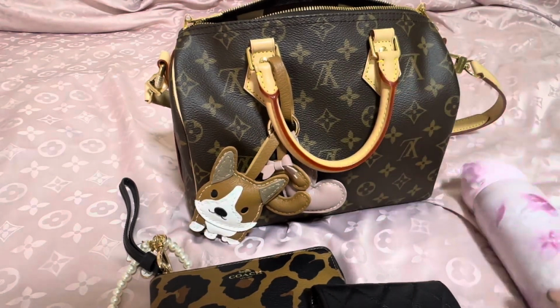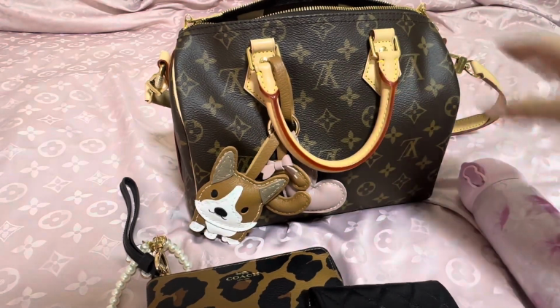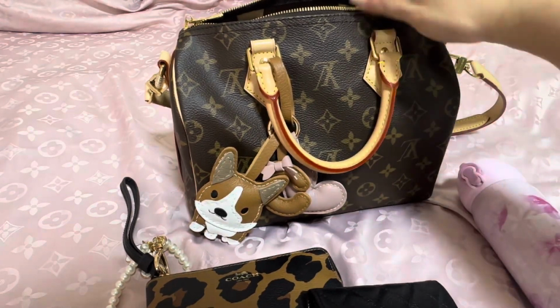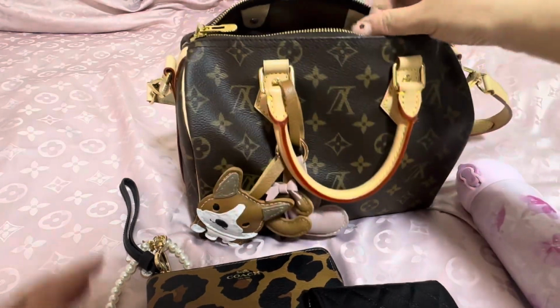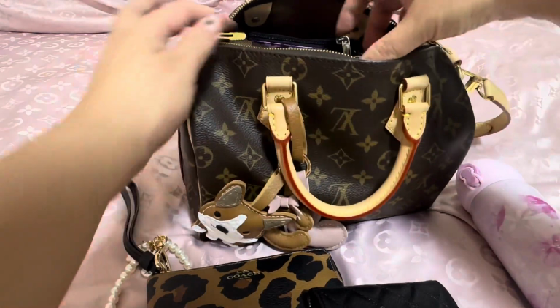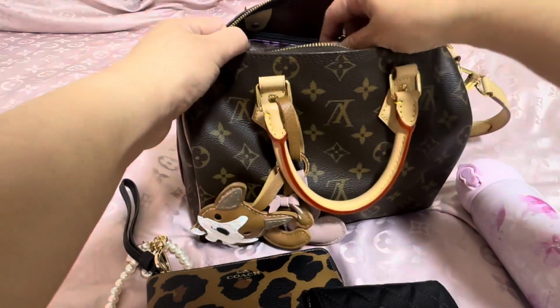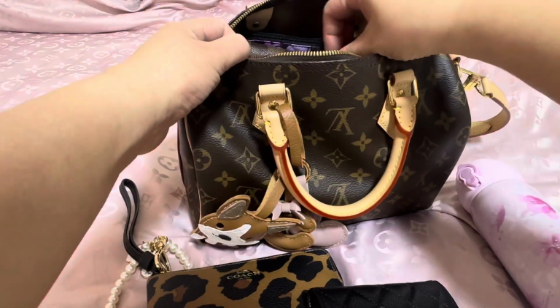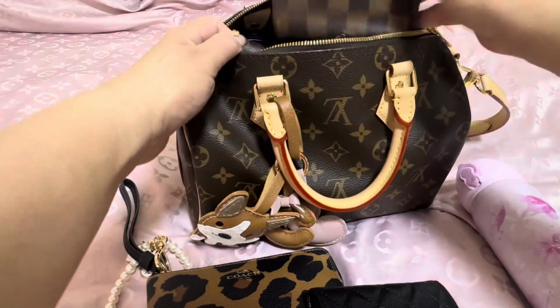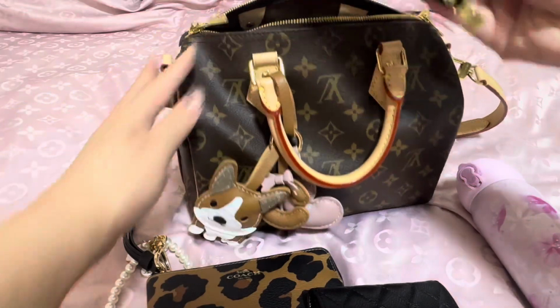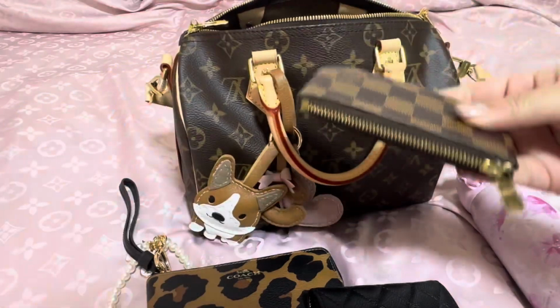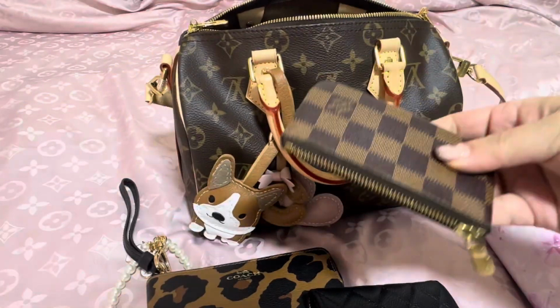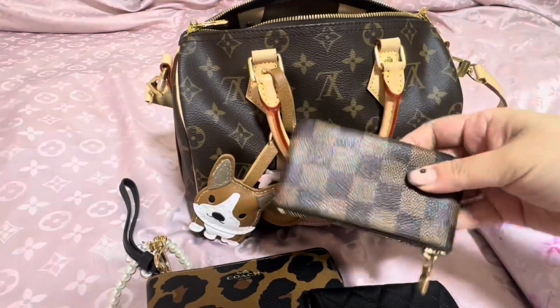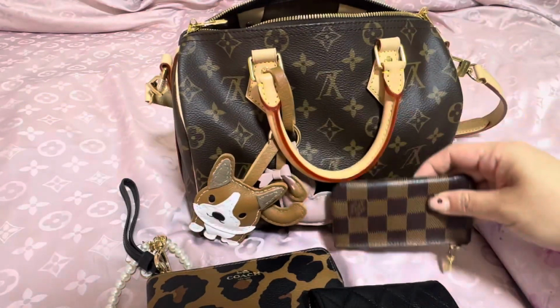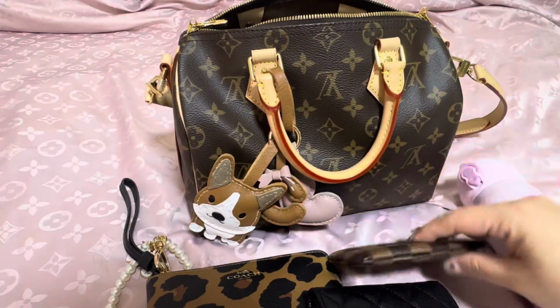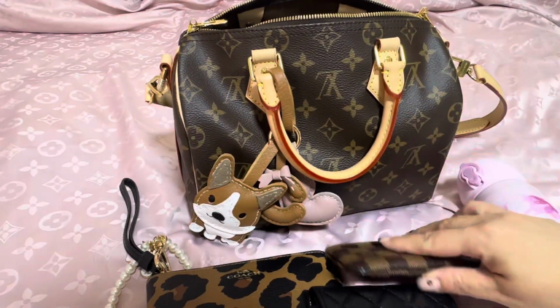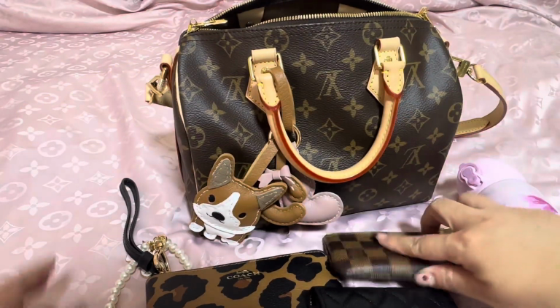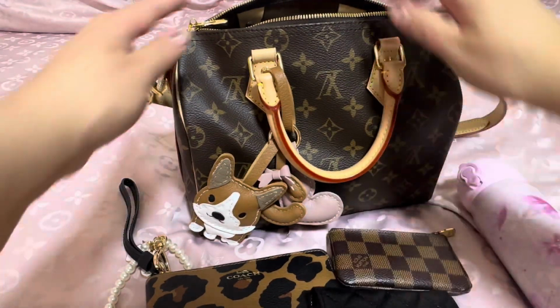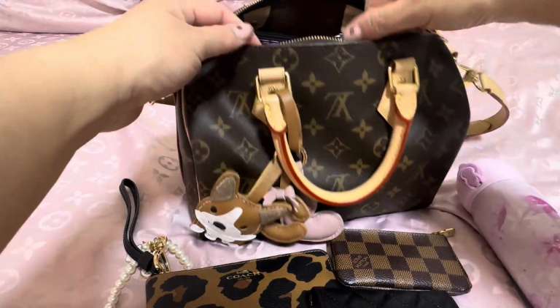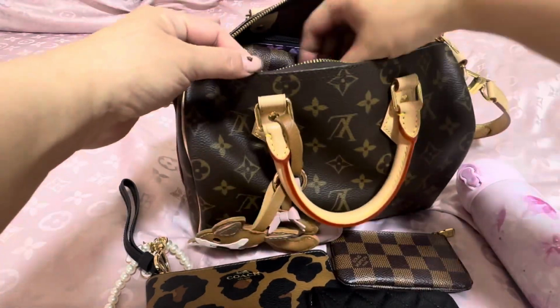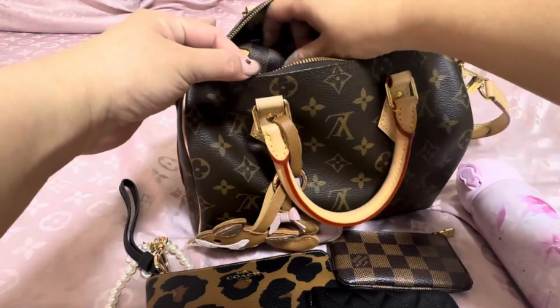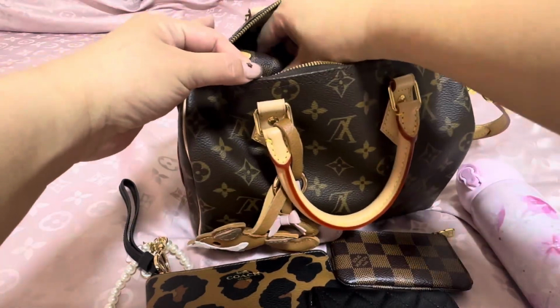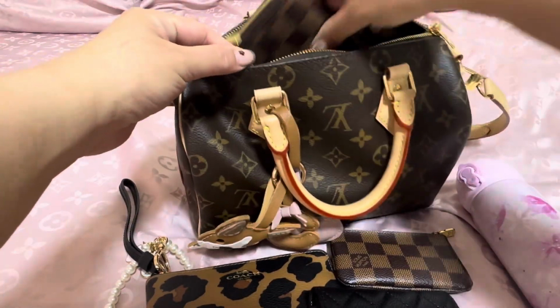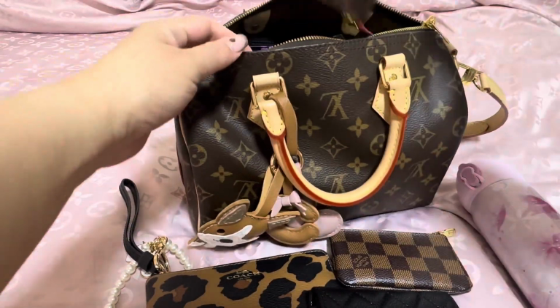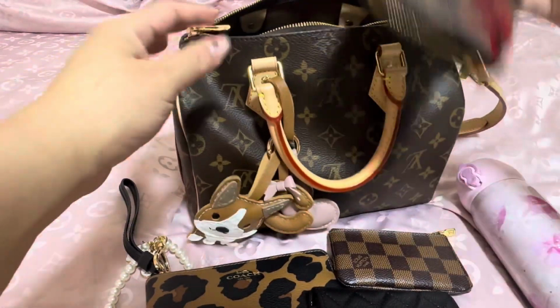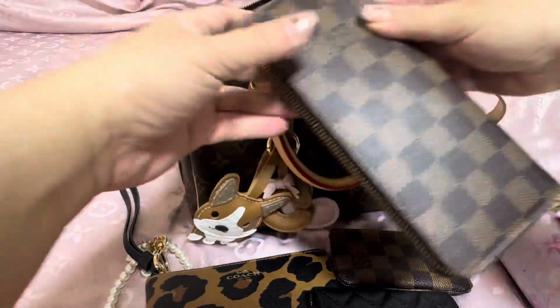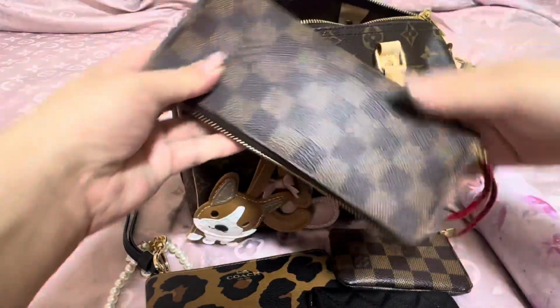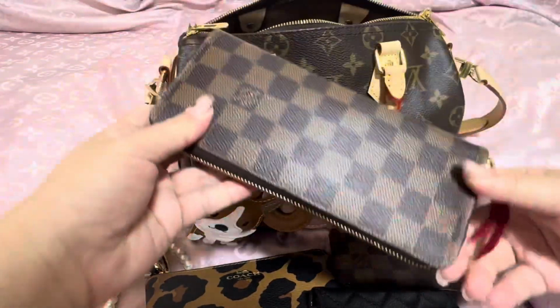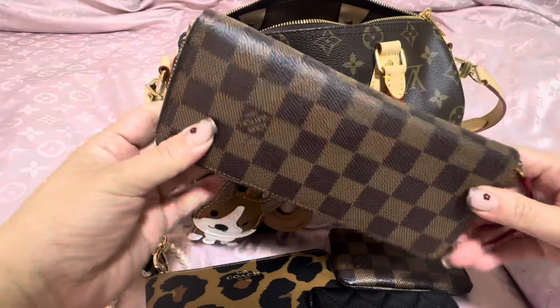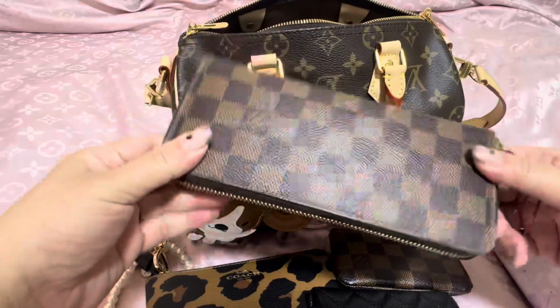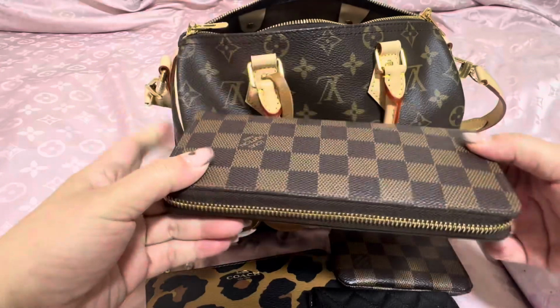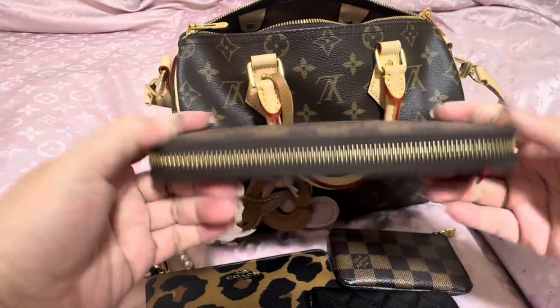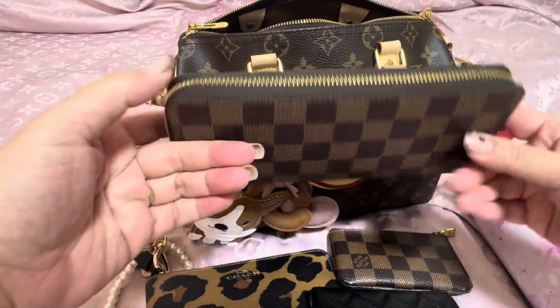A water bottle. More card holders. Long LV wallet.